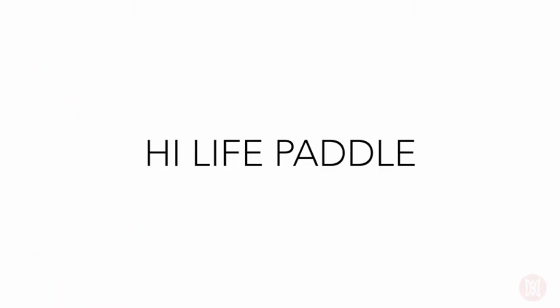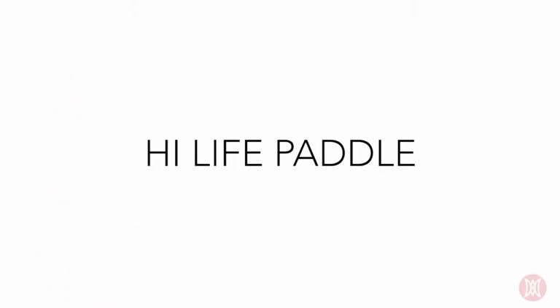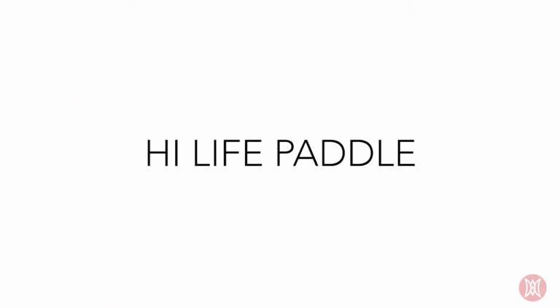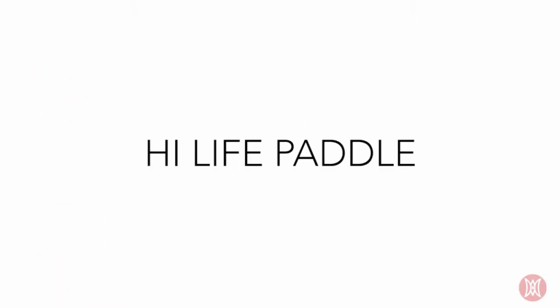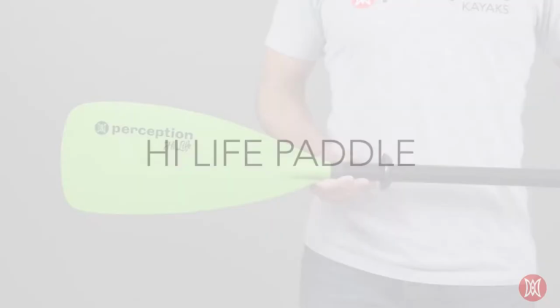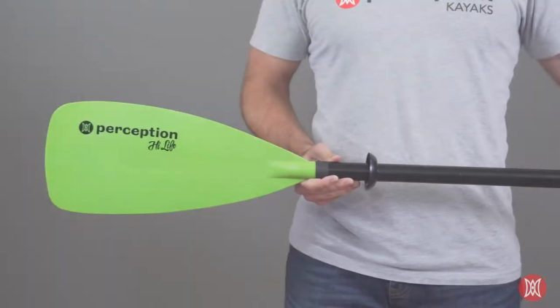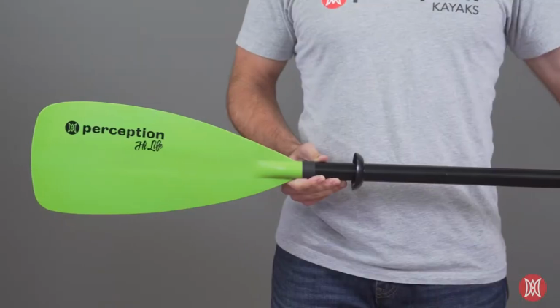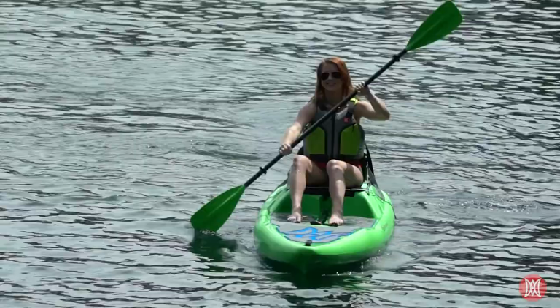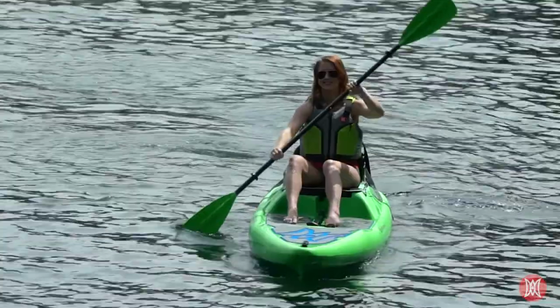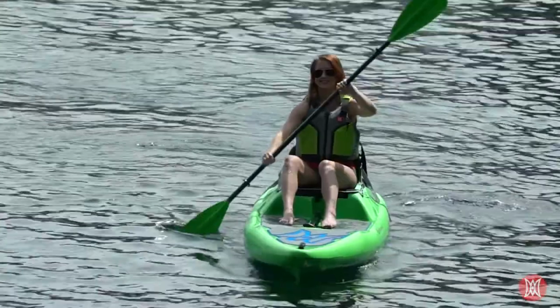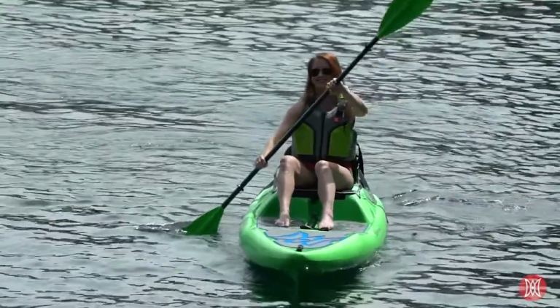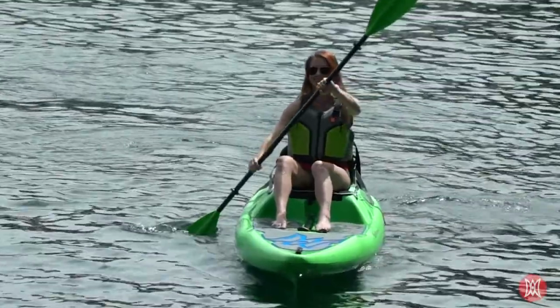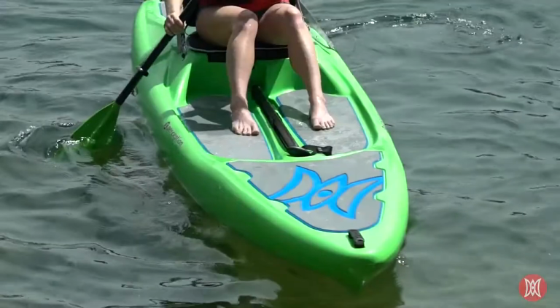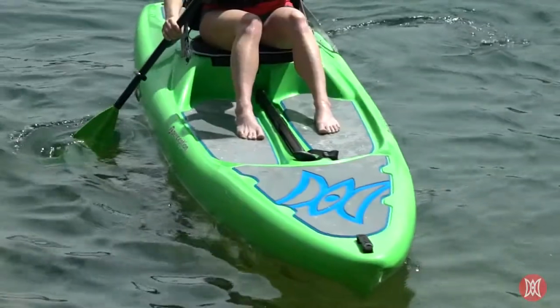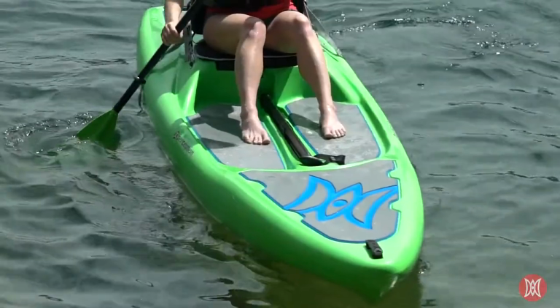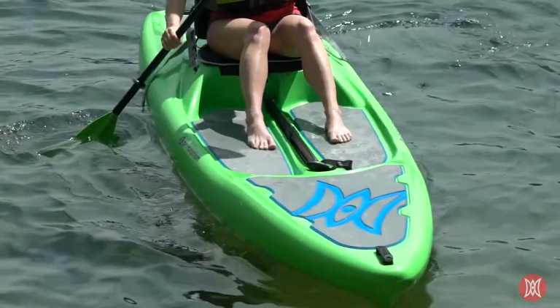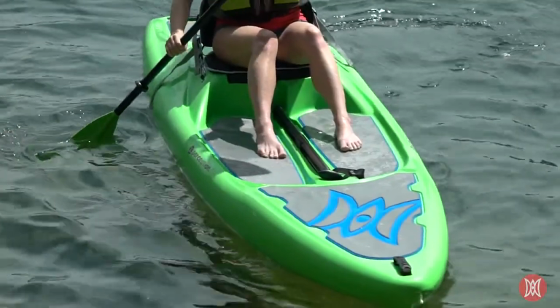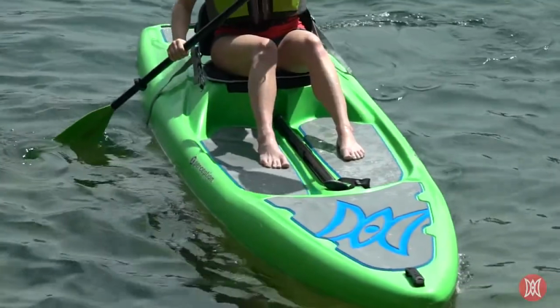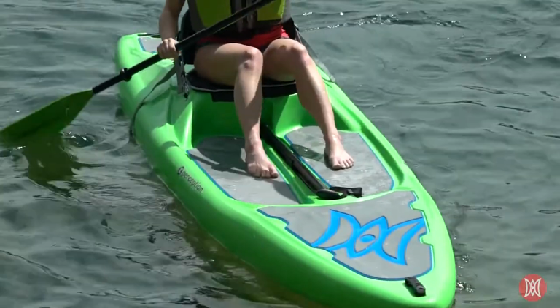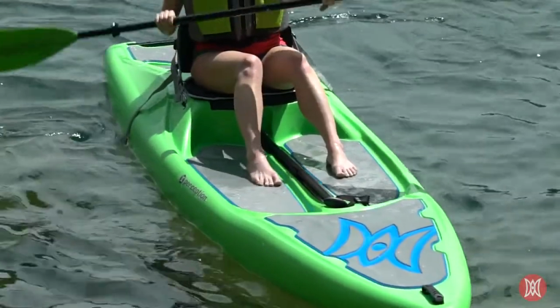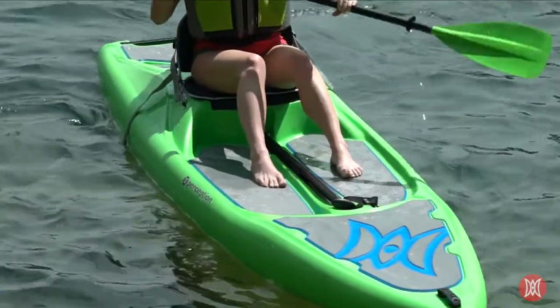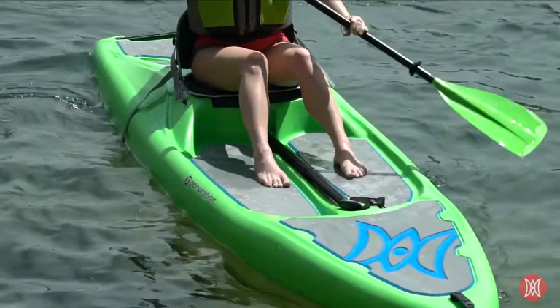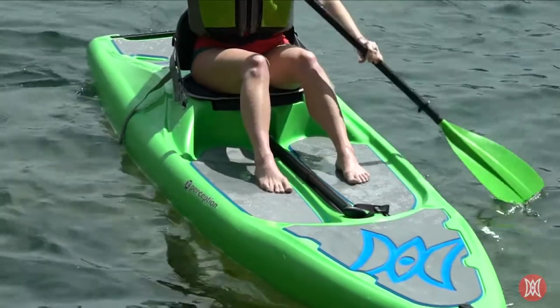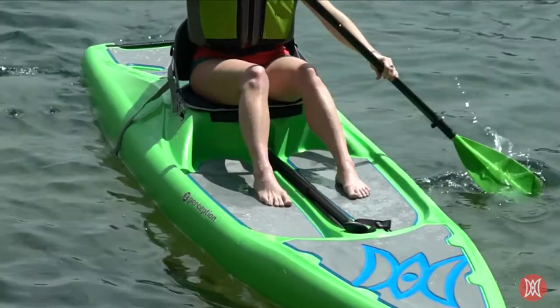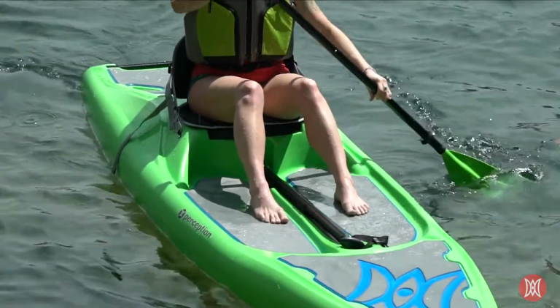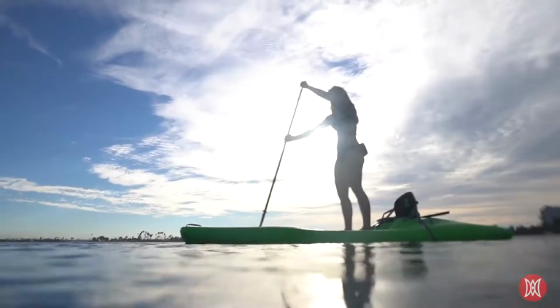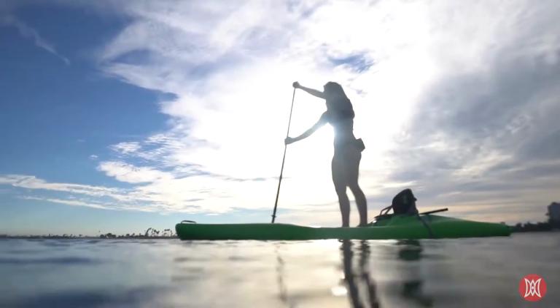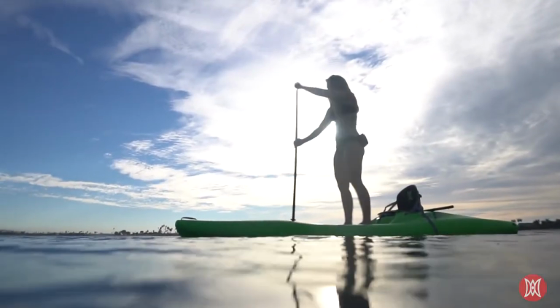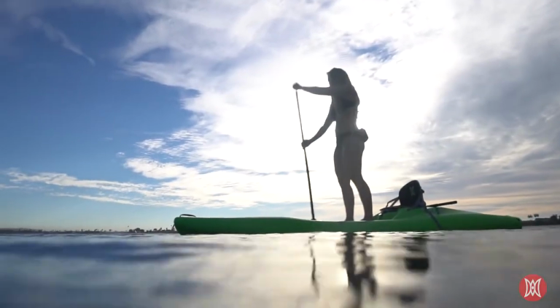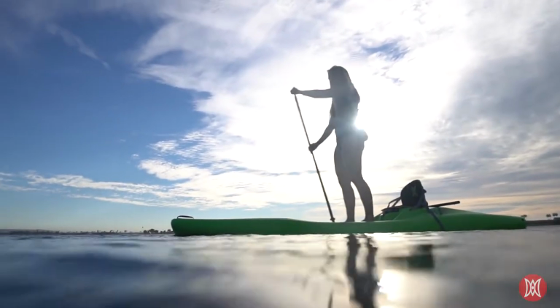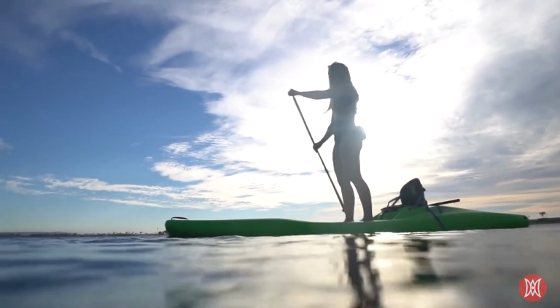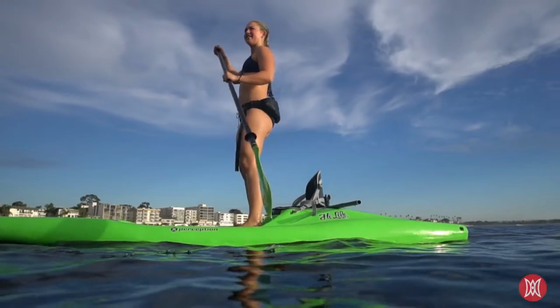Introducing the Perception Hi-Life Convertible Paddle. The Hi-Life Paddle's three-piece construction allows it to be used as both a traditional two-bladed kayak paddle, as well as a single-bladed stand-up paddleboard paddle.